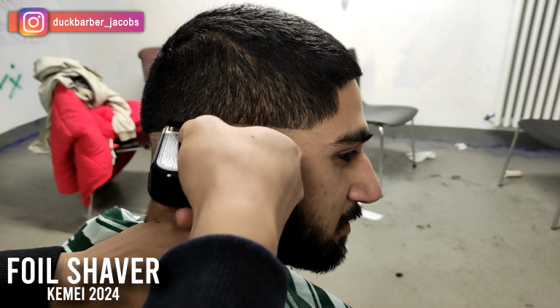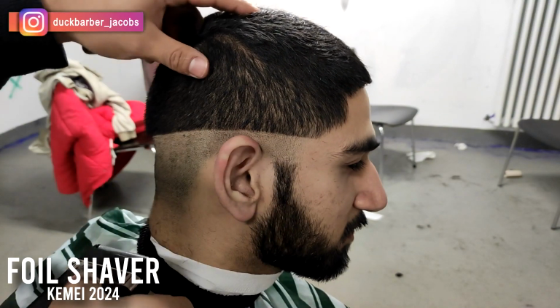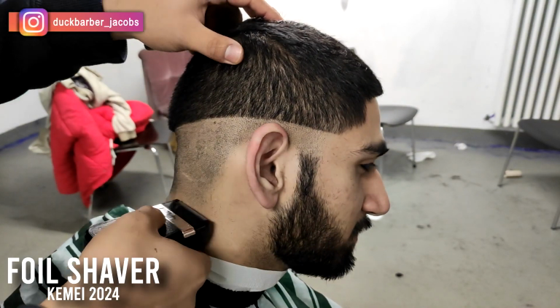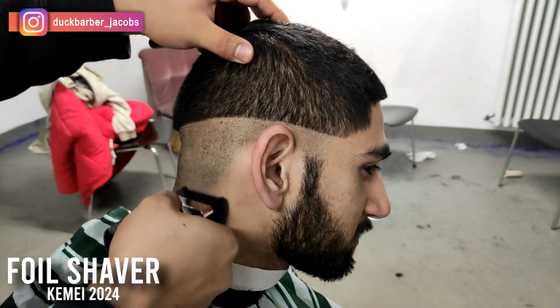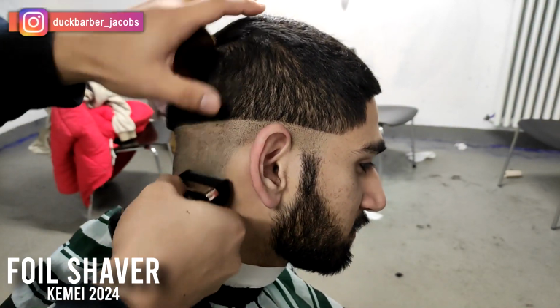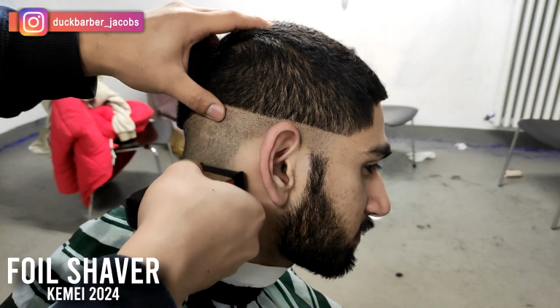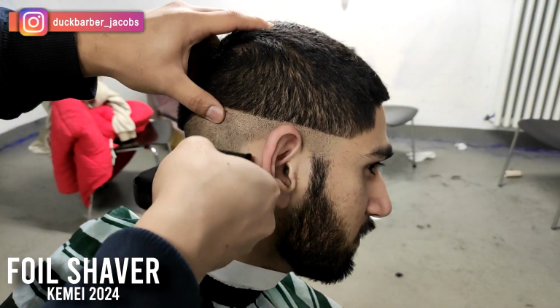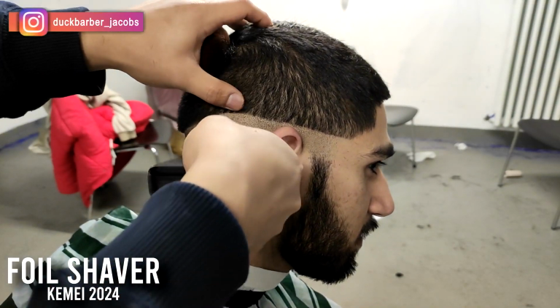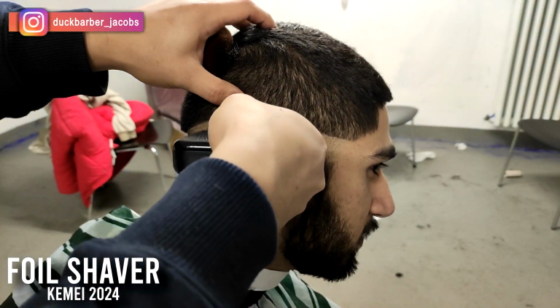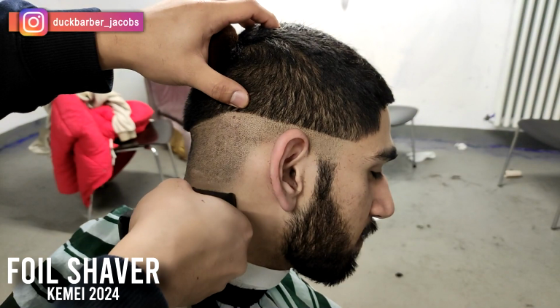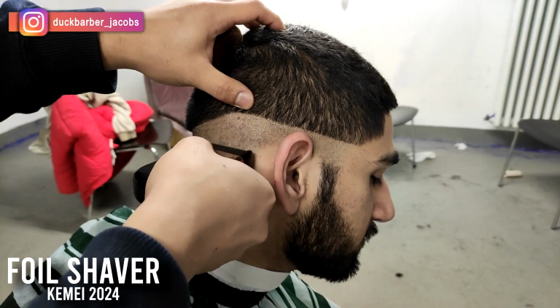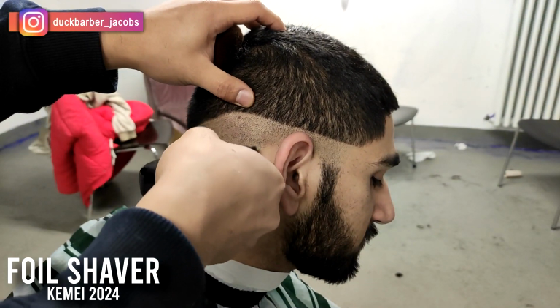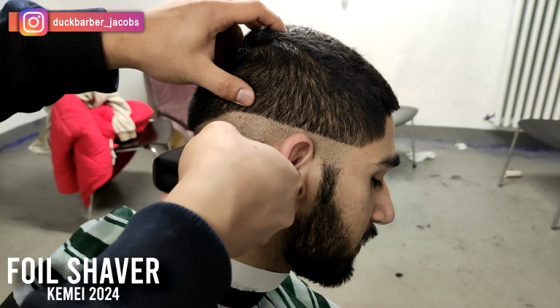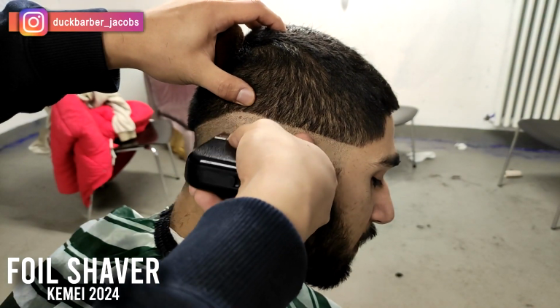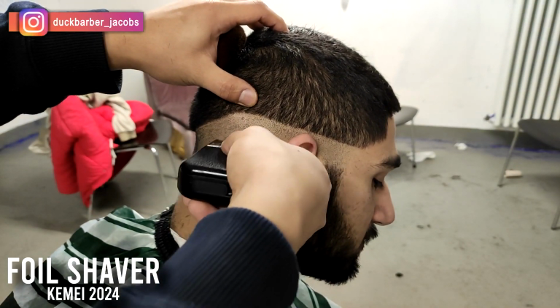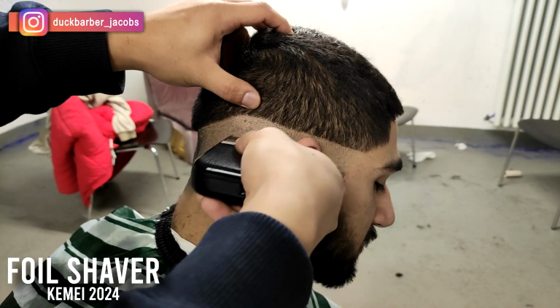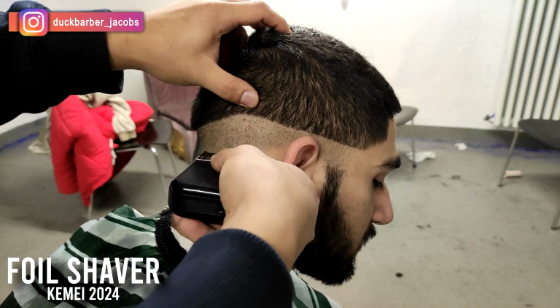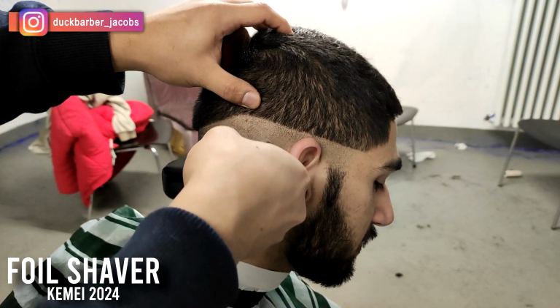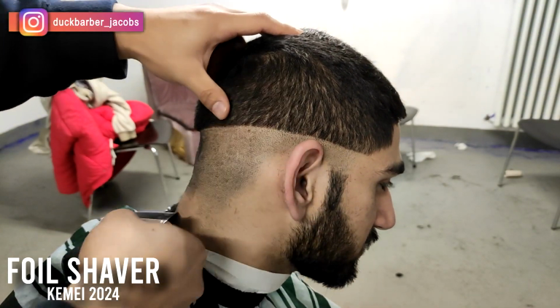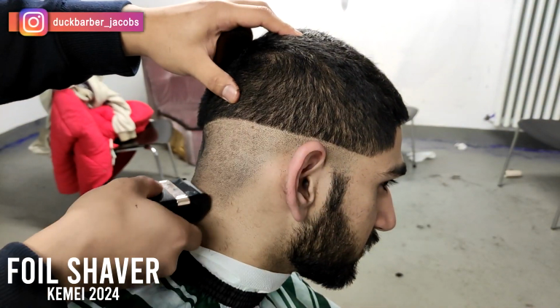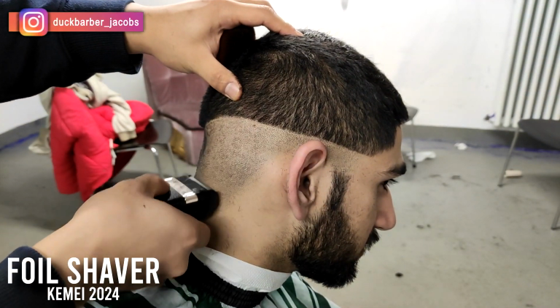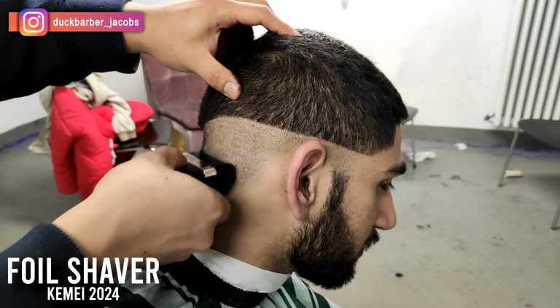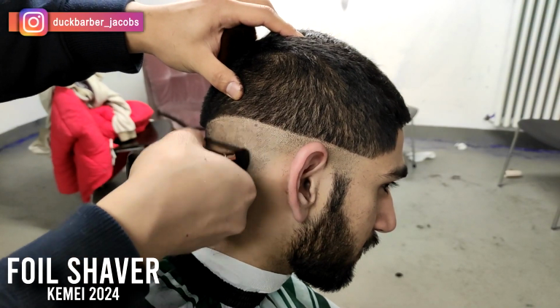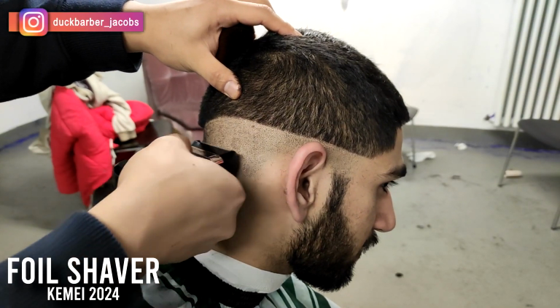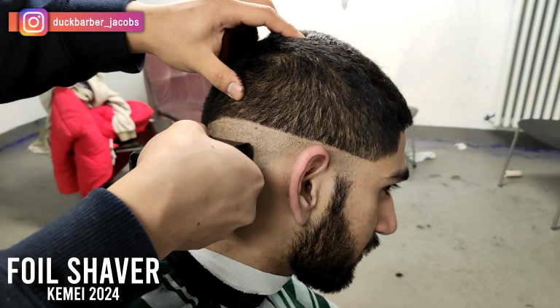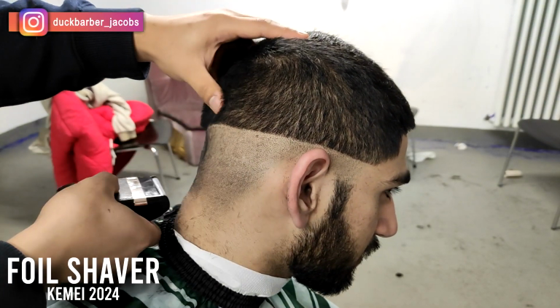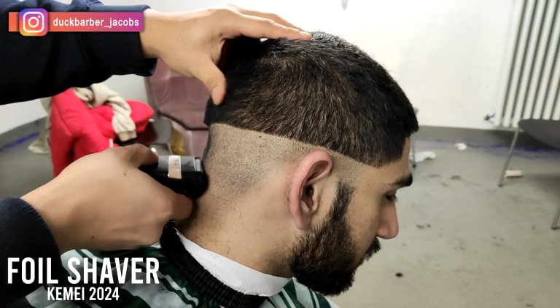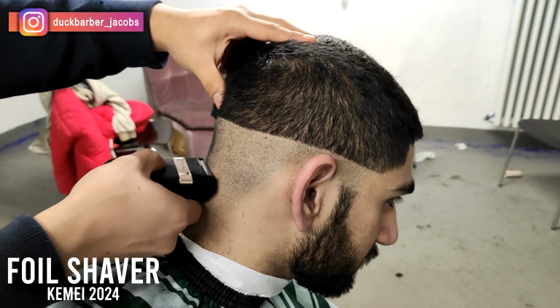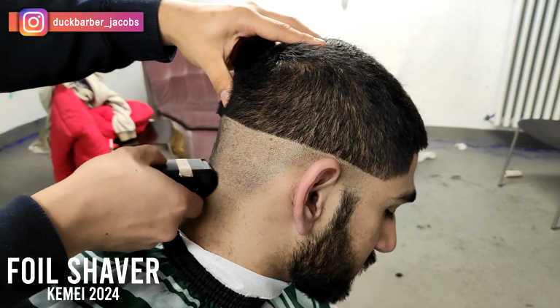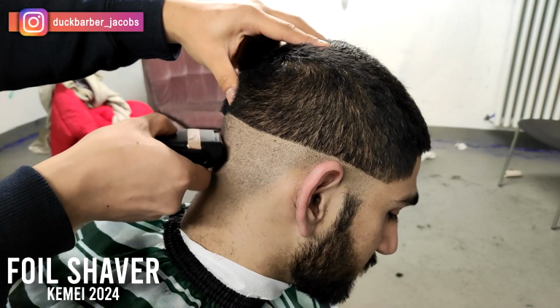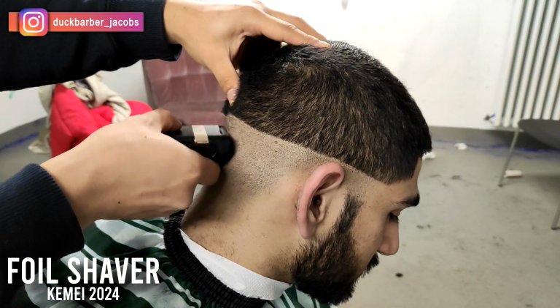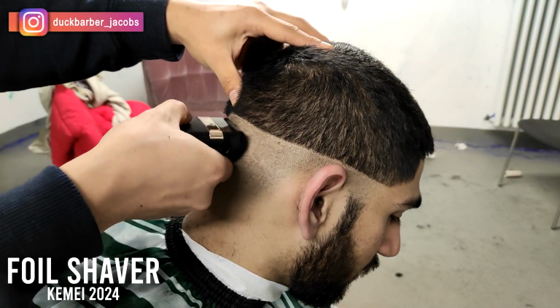I'm just going to jump right into the haircut. As you can see, I created the initial guideline with the trimmer and now I'm balding out the hair with the foil shaver. This is nothing different — that's what I usually do as well.